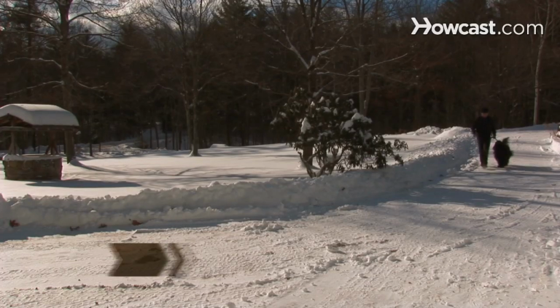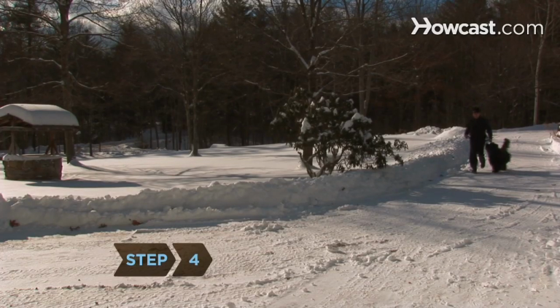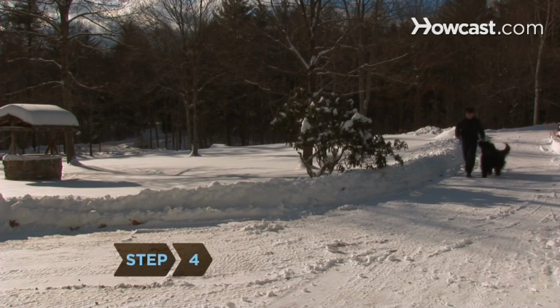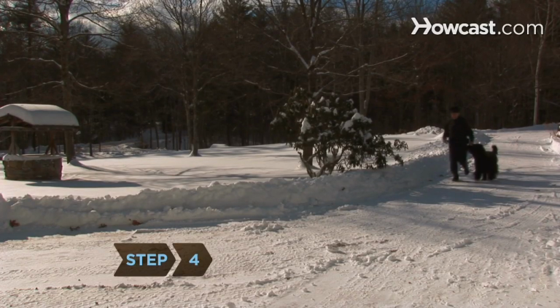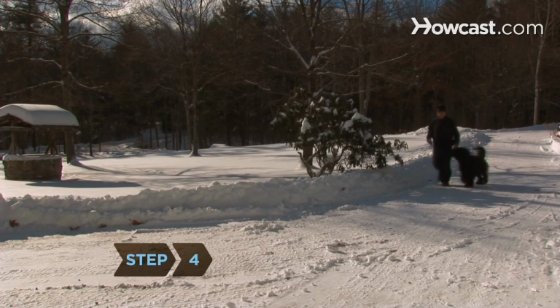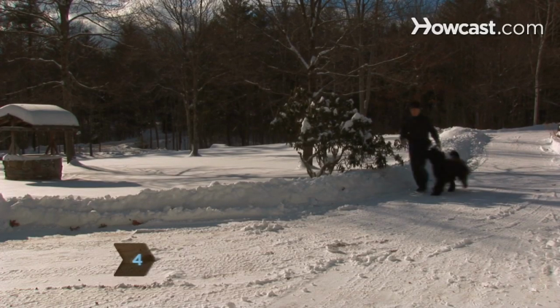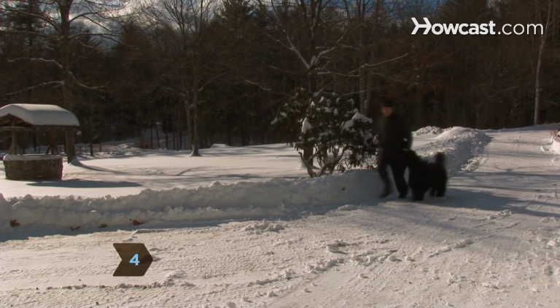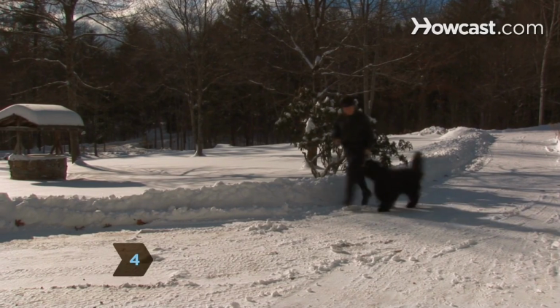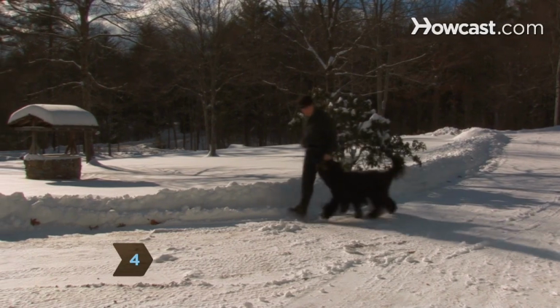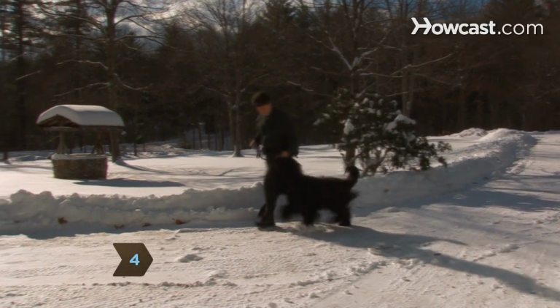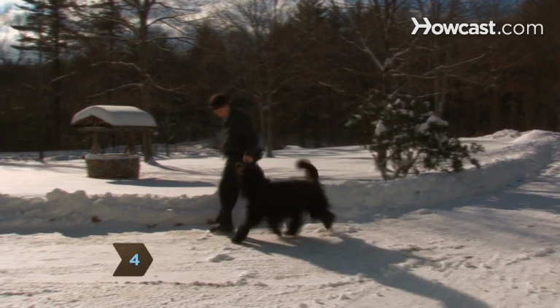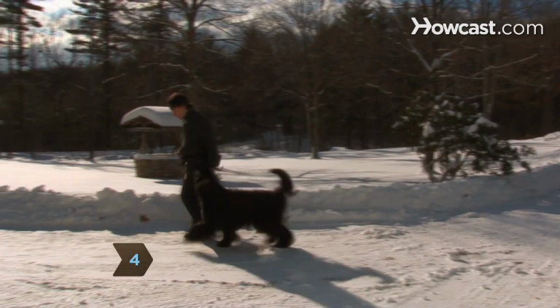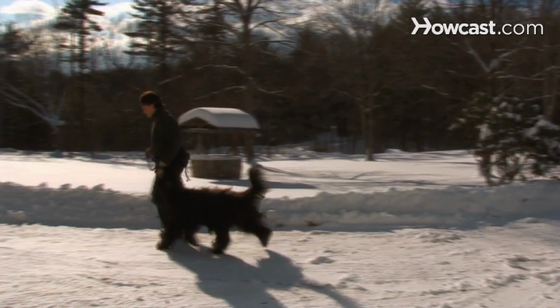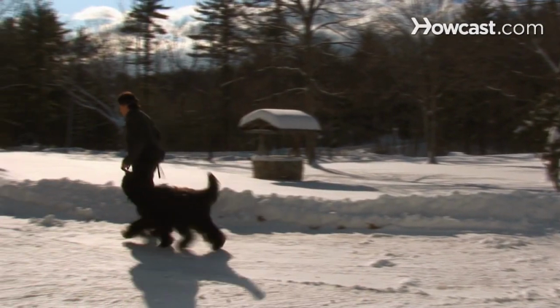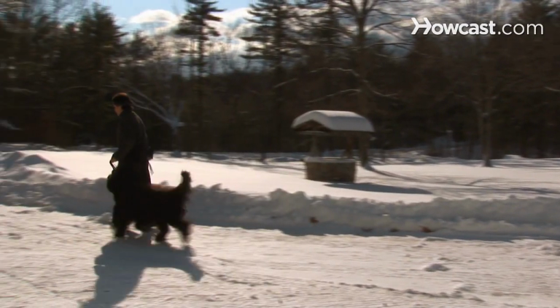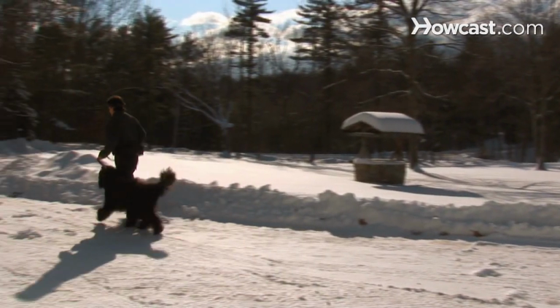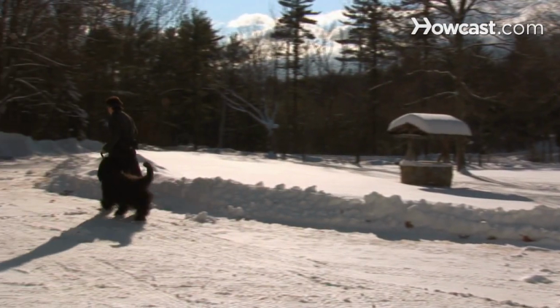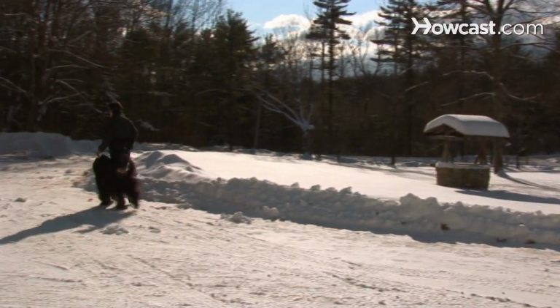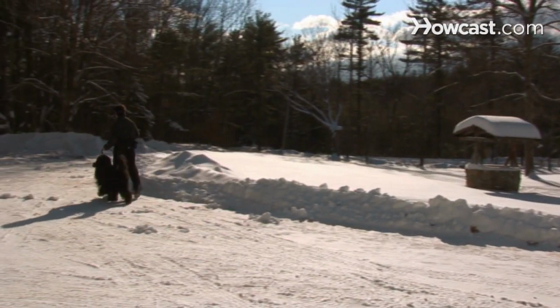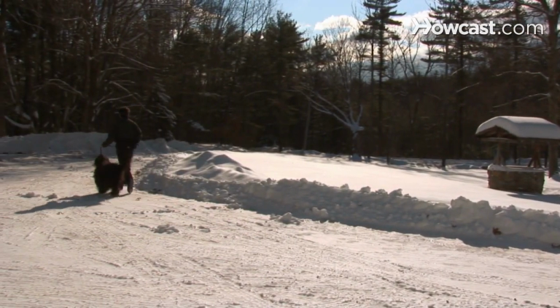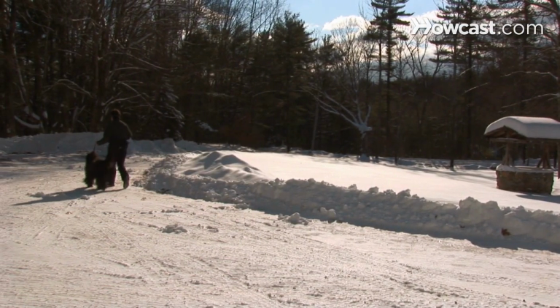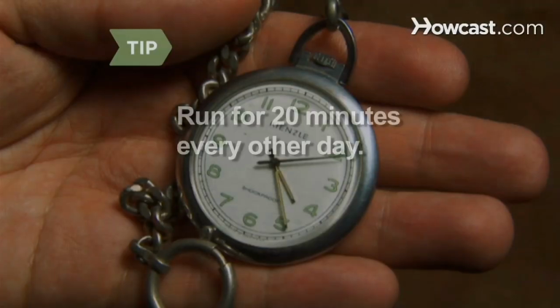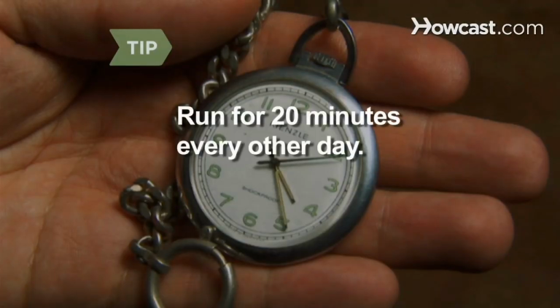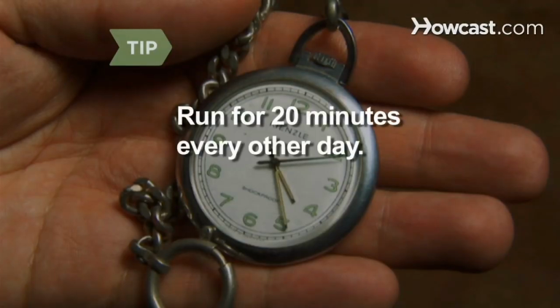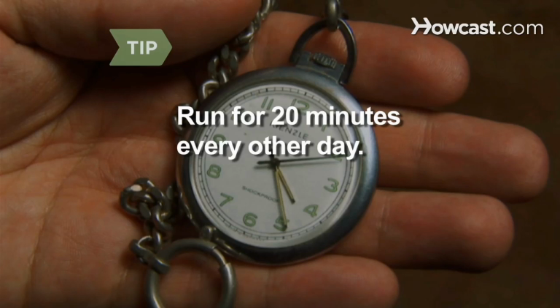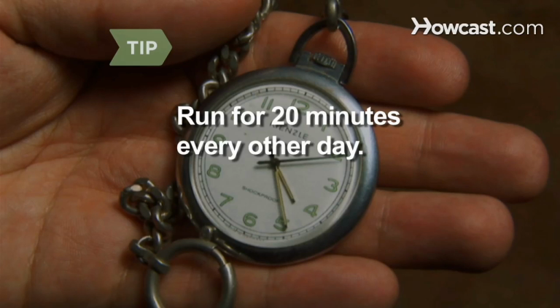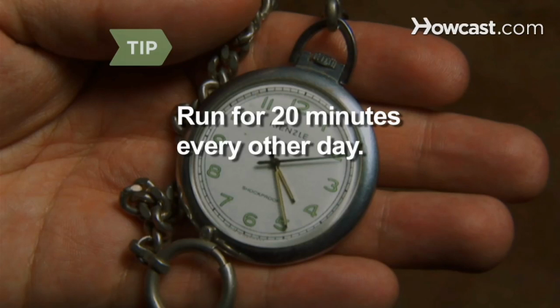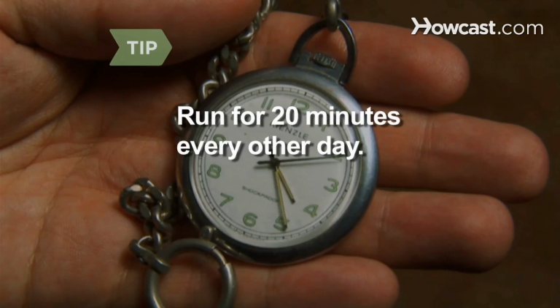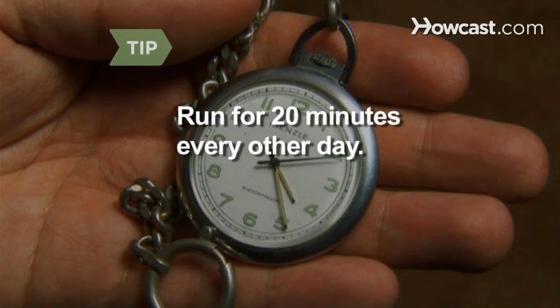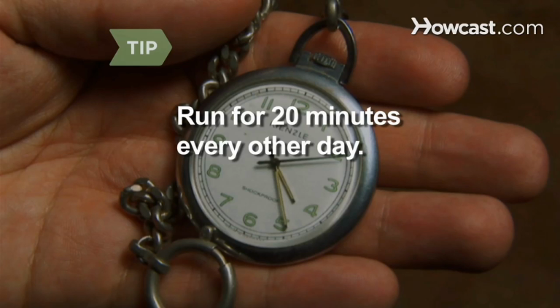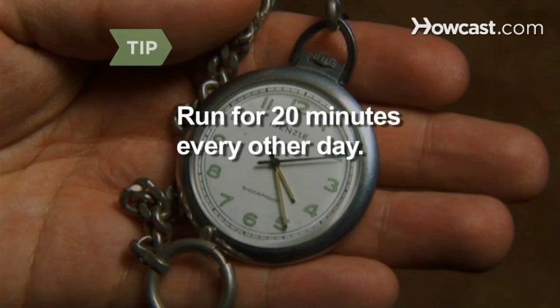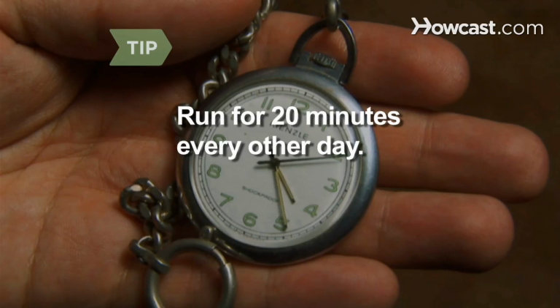Step 4. For the first few times, run on dirt, sand, or grass until his paws toughen up and his joints adapt to the pounding of running. Run for 20 minutes every other day, and each week add 5 minutes to the run time.